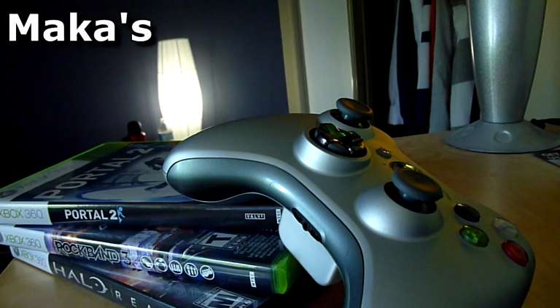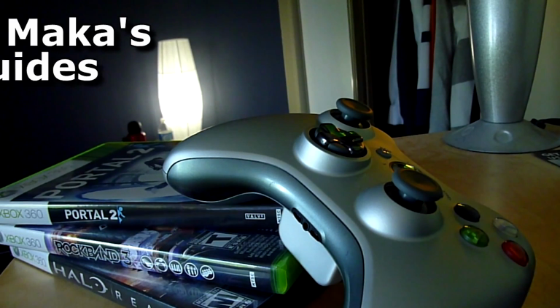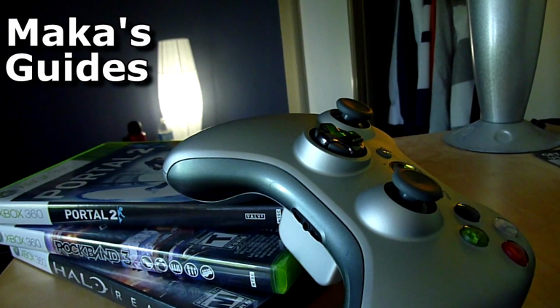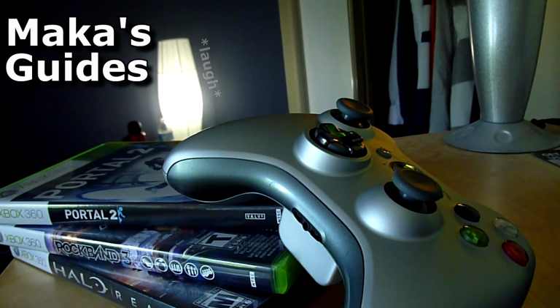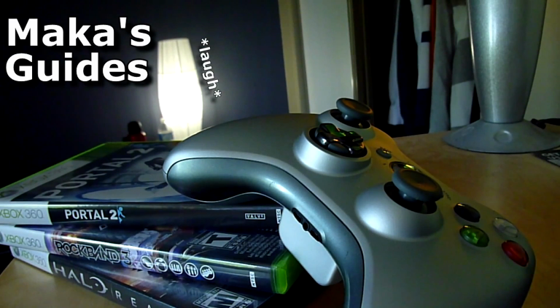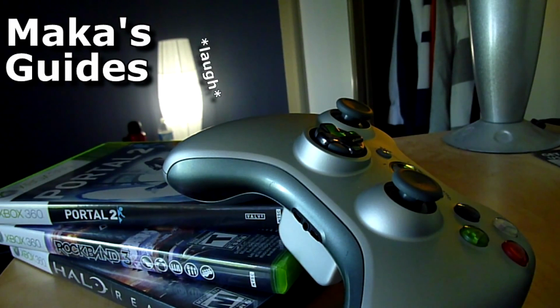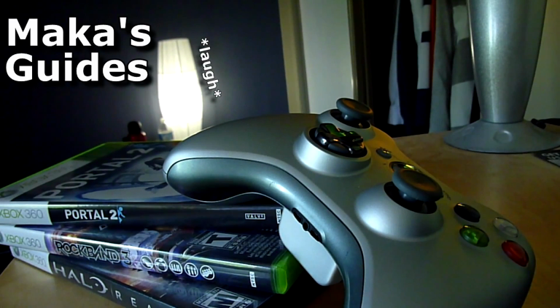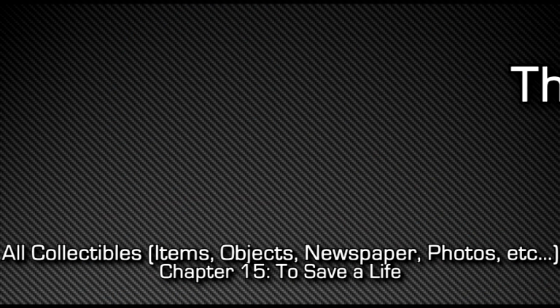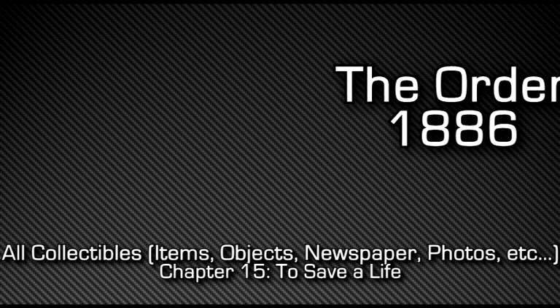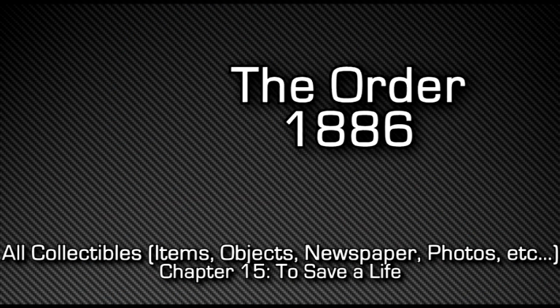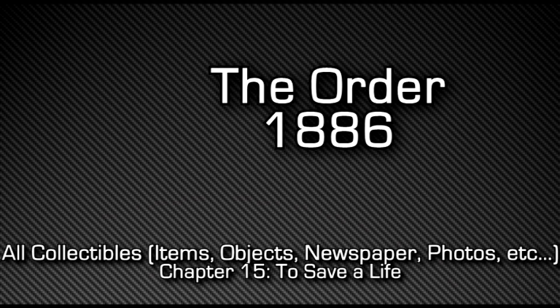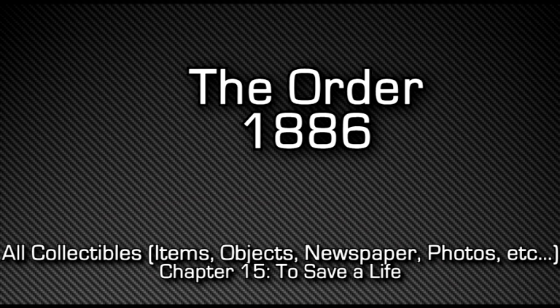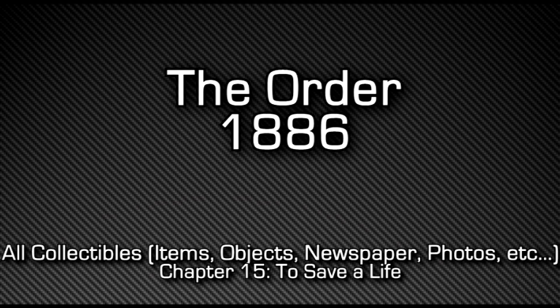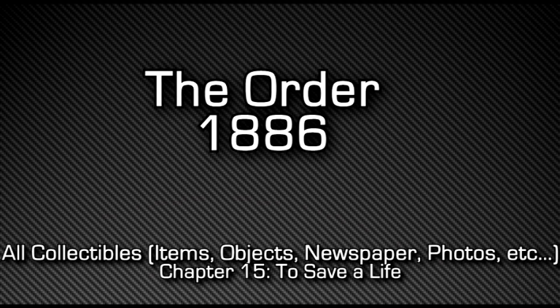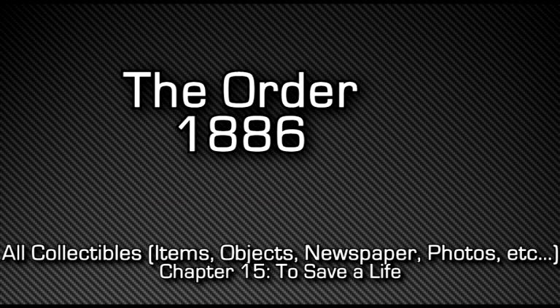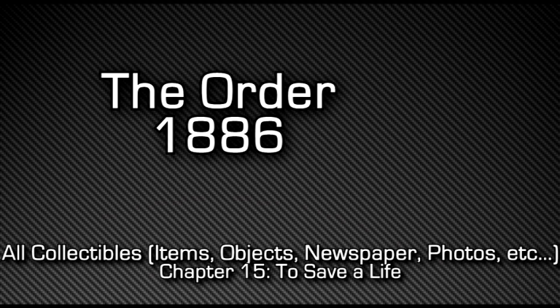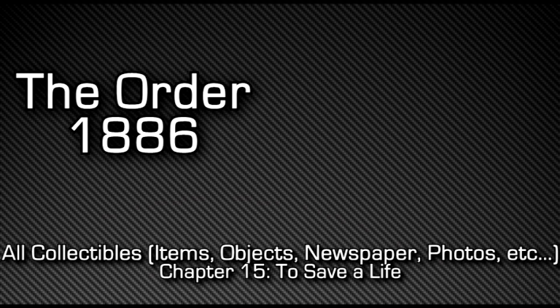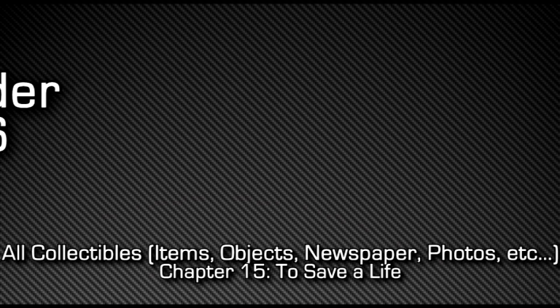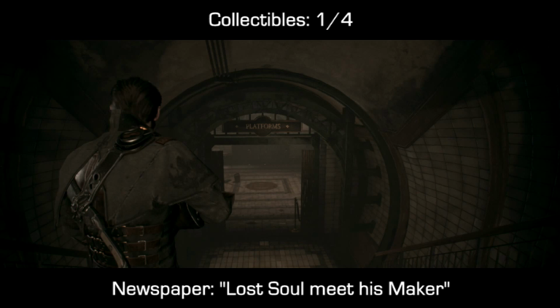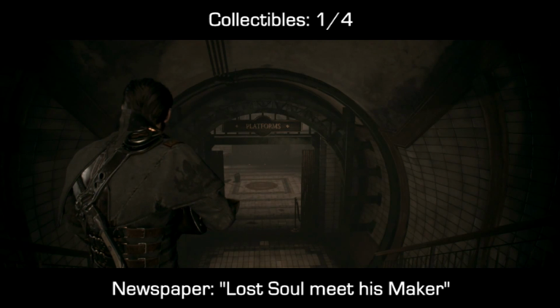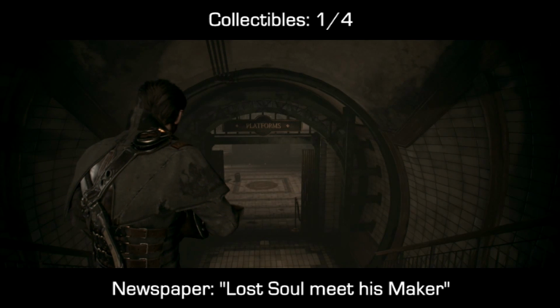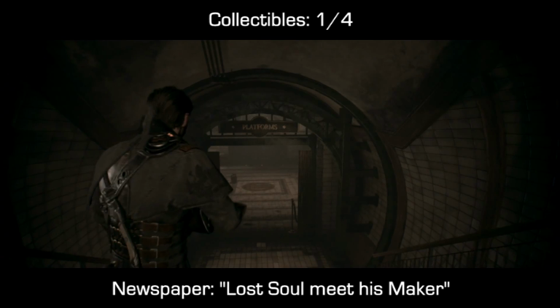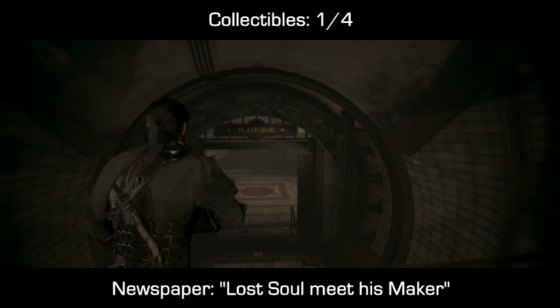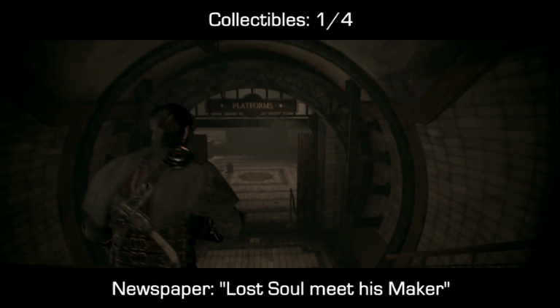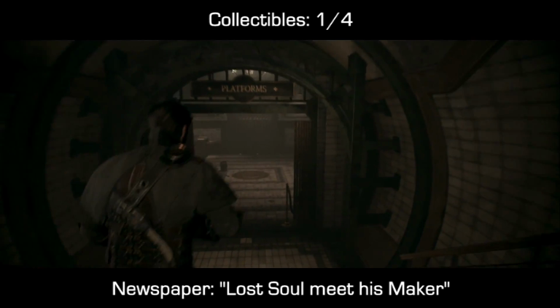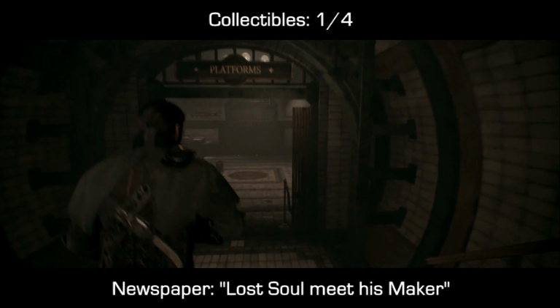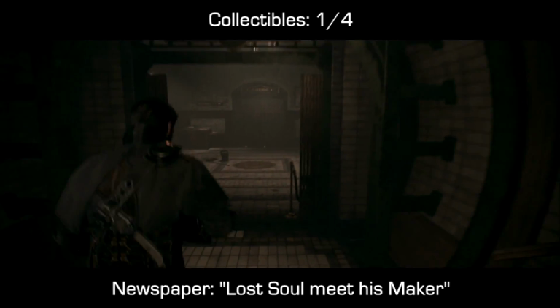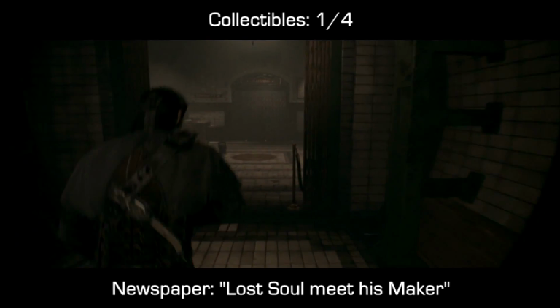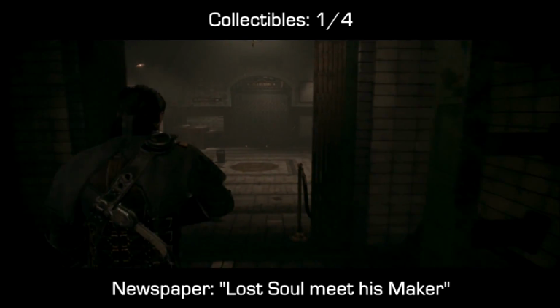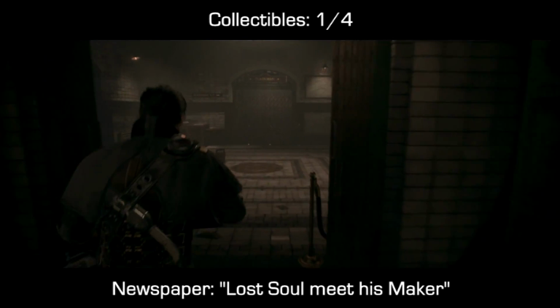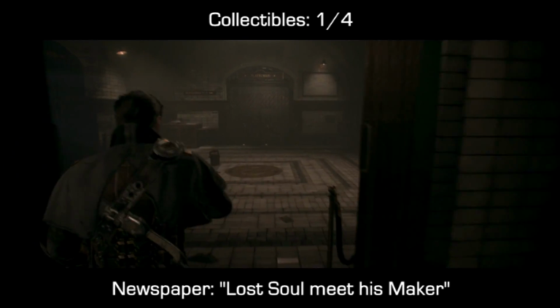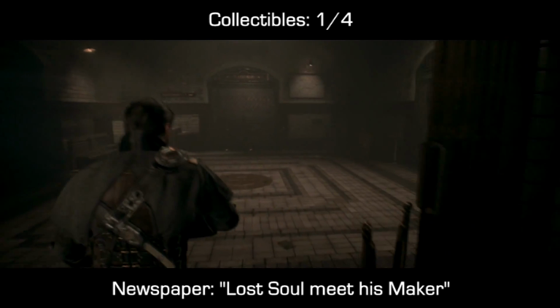Macca's Guides. Hey guys, Macca here. The Order 1886 Chapter 15, which is the last chapter that includes any collectibles — you should unlock the remainder of your trophies in this chapter due to all of them being here.